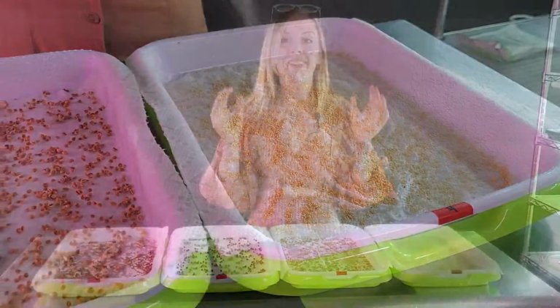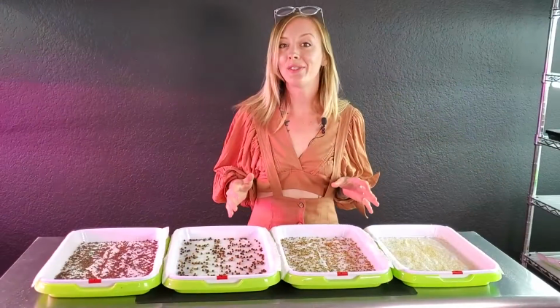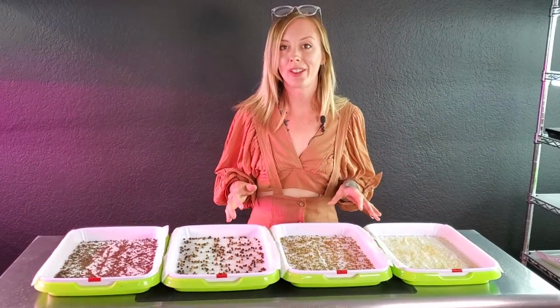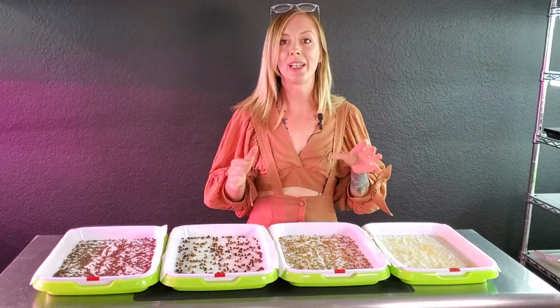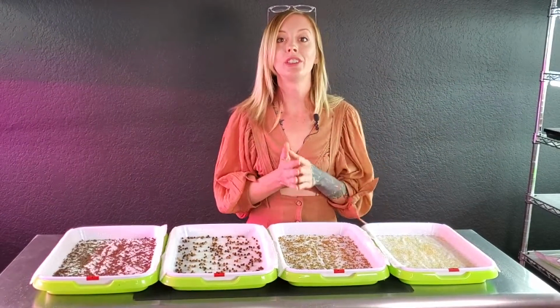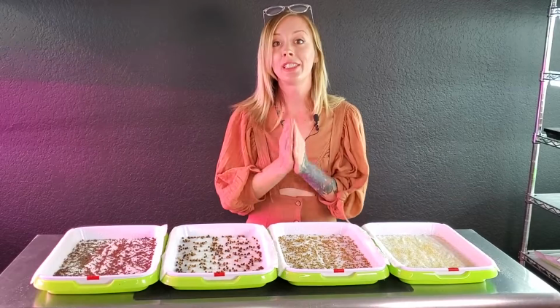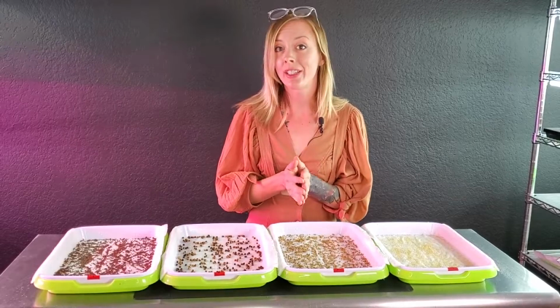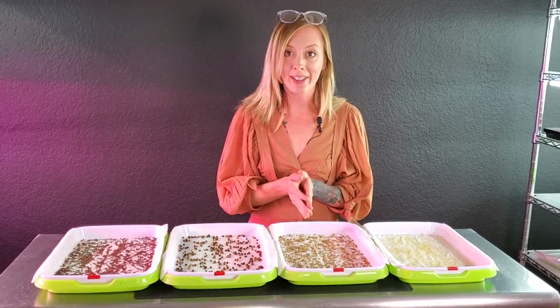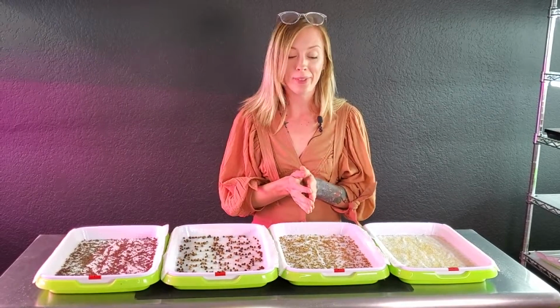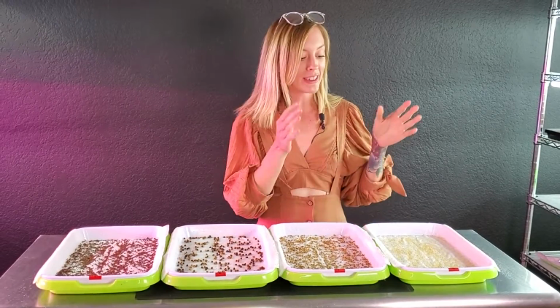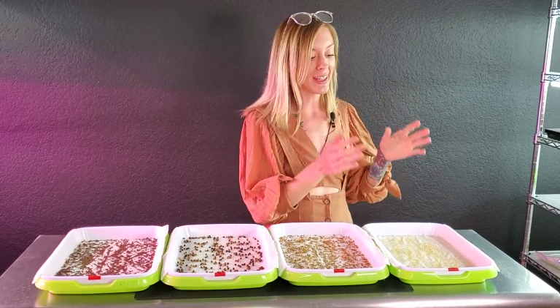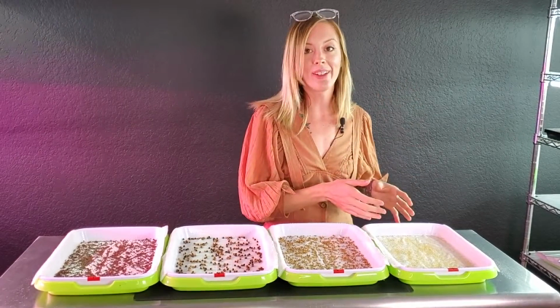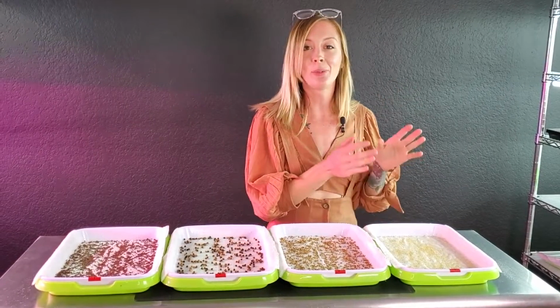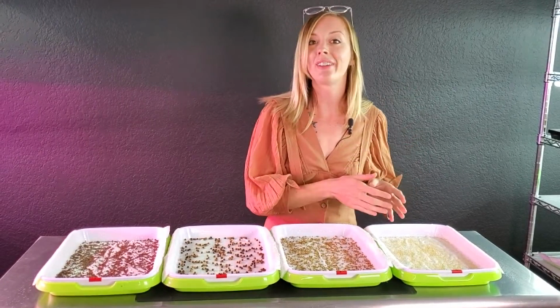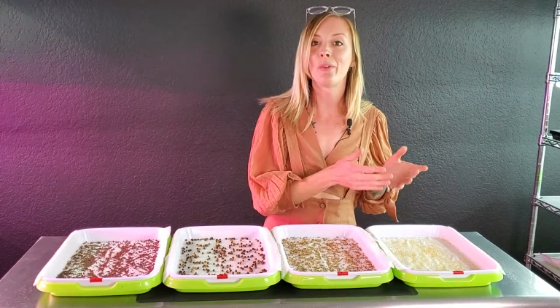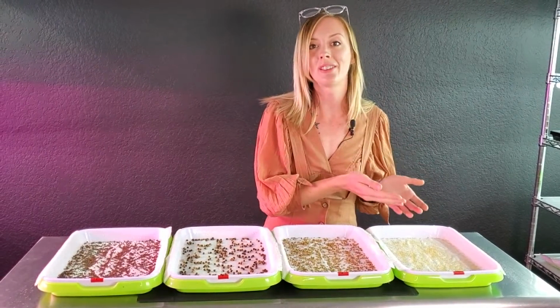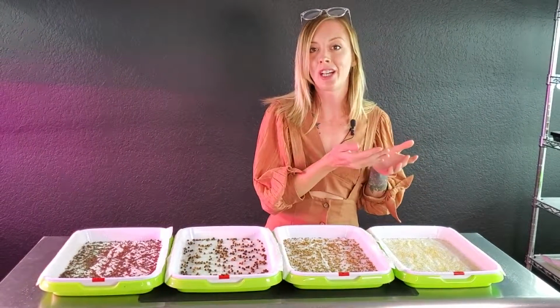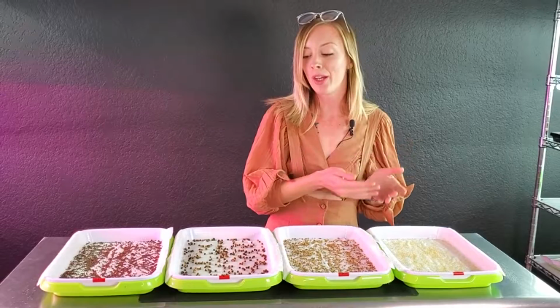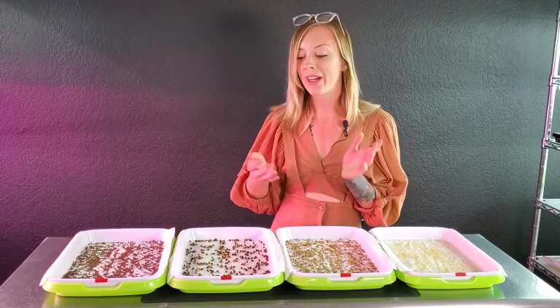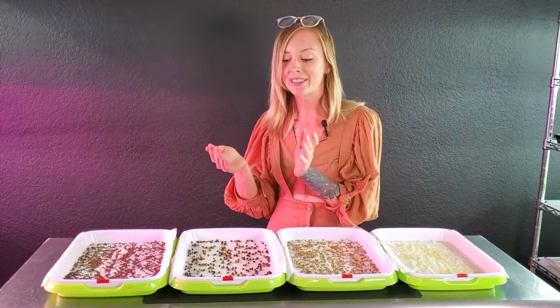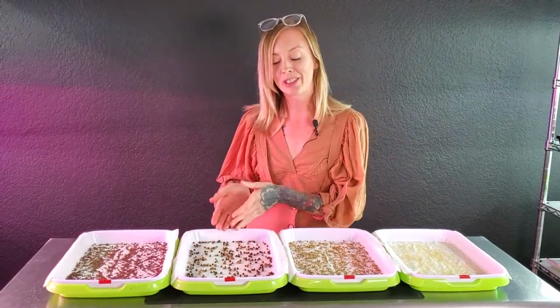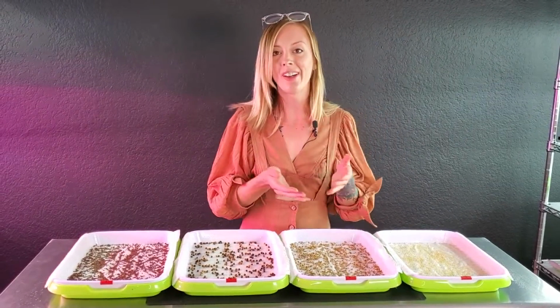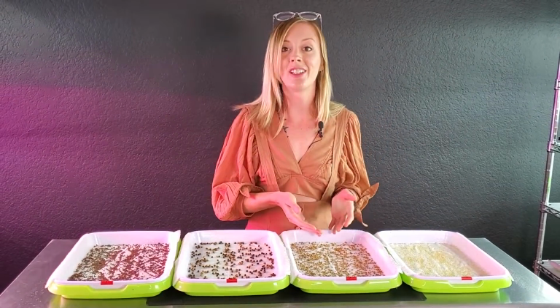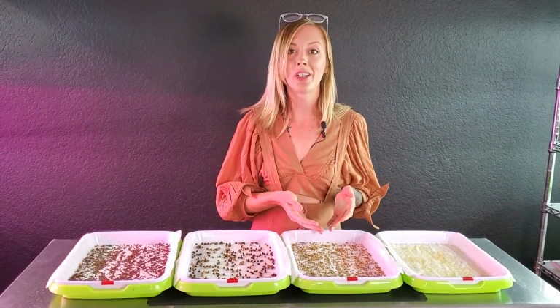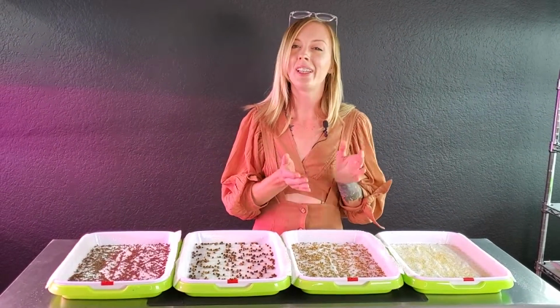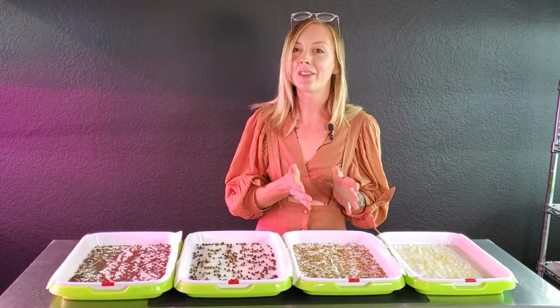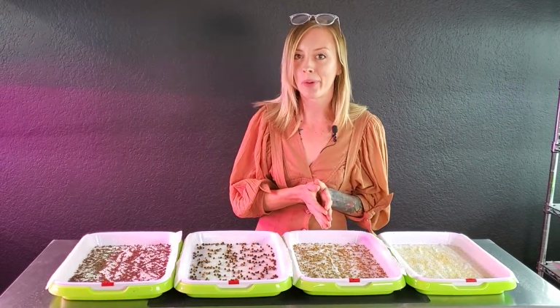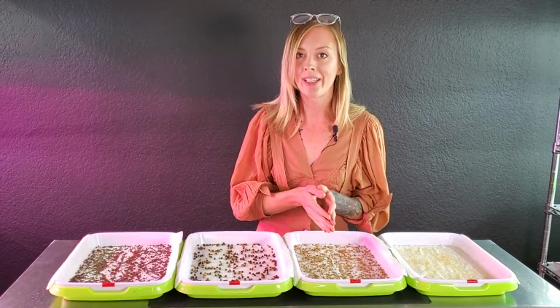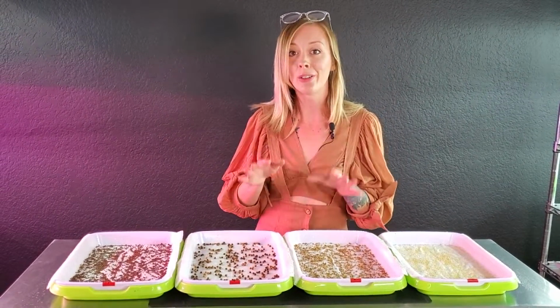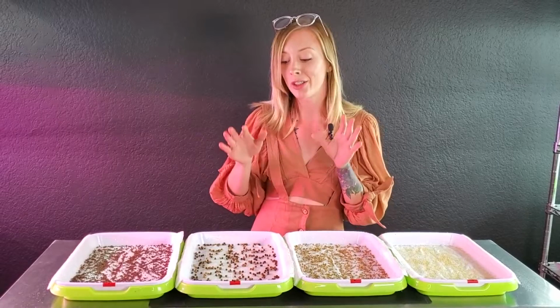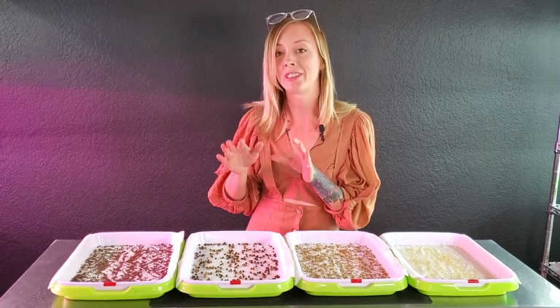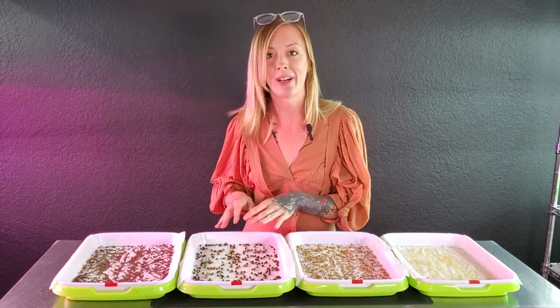Now that I'm done watering these, I'm going to strategically stack them. Because I know that amaranth is more delicate, I want that at the very top, whereas things like Swiss chard and cilantro can take a little bit more weight and those are going to do best on the bottom.